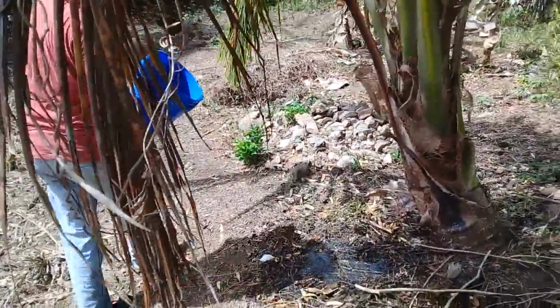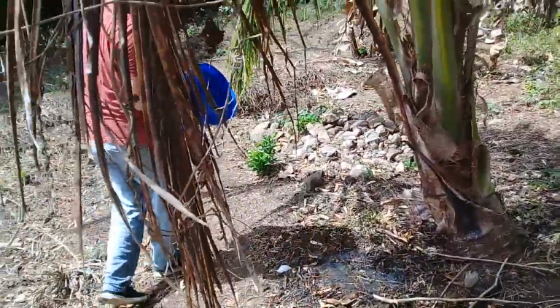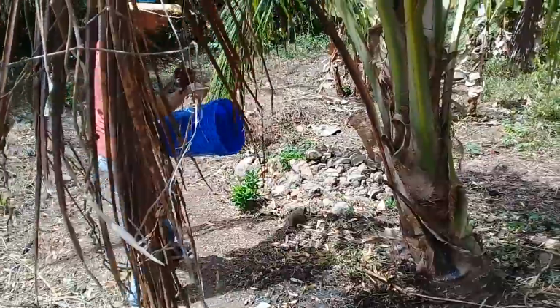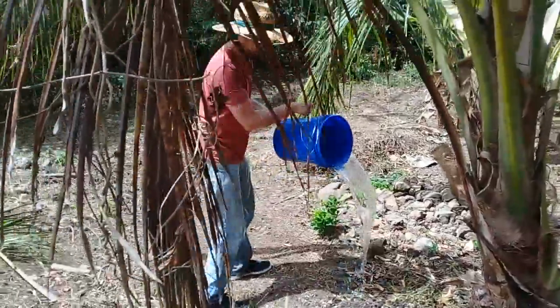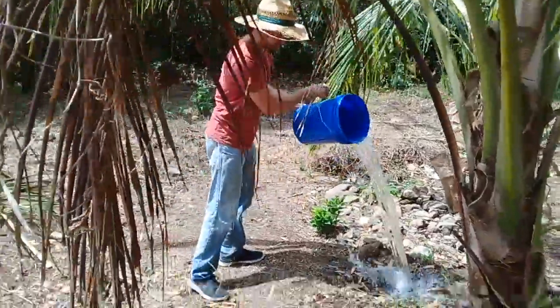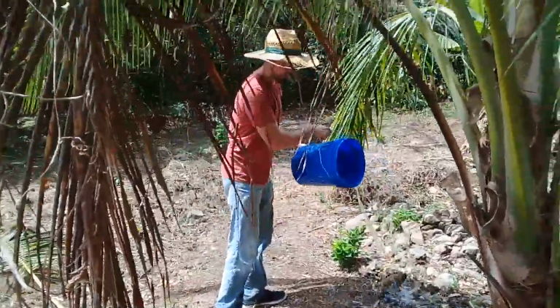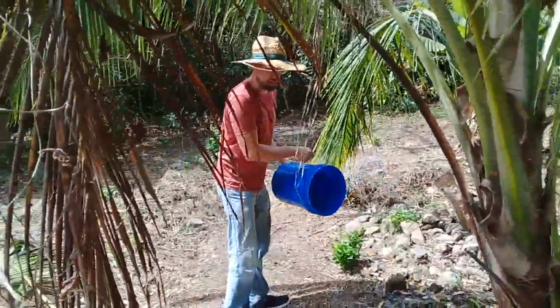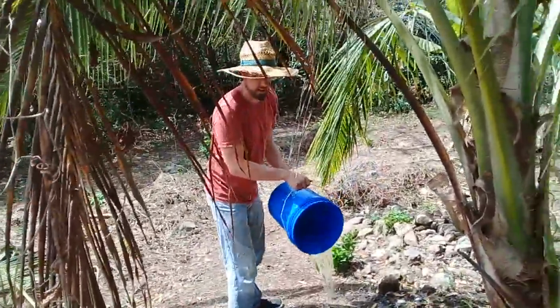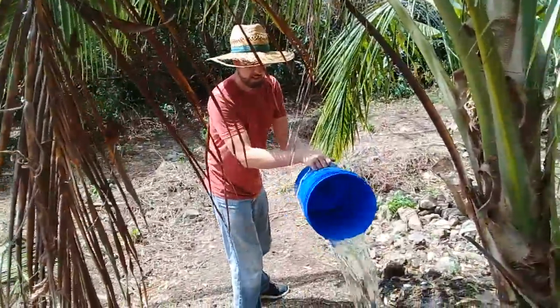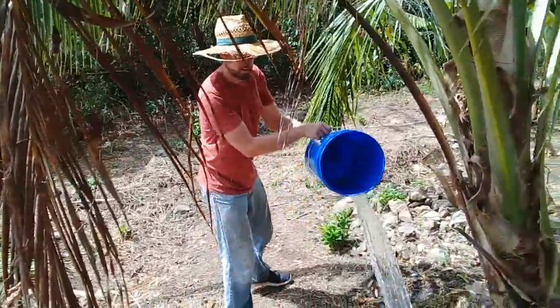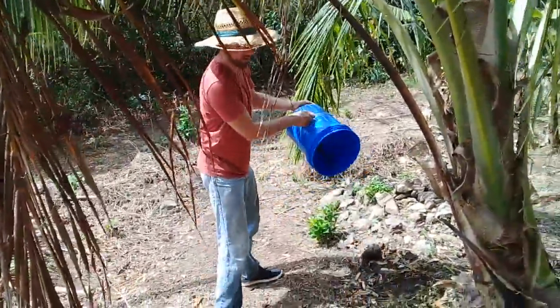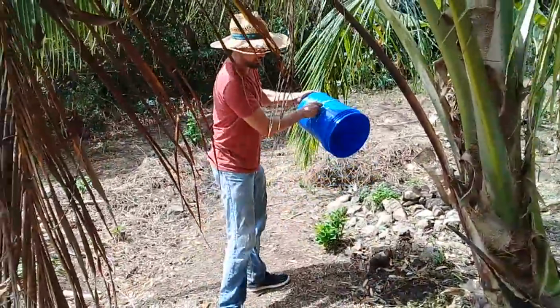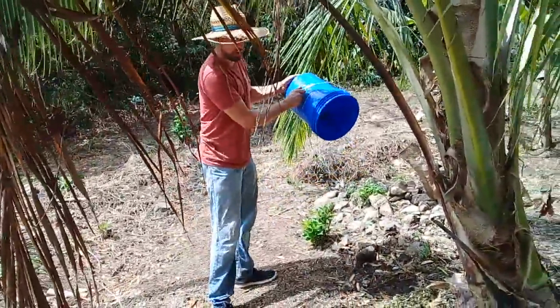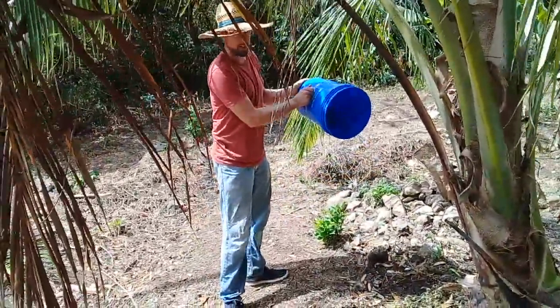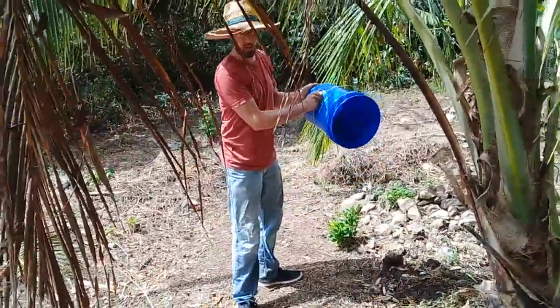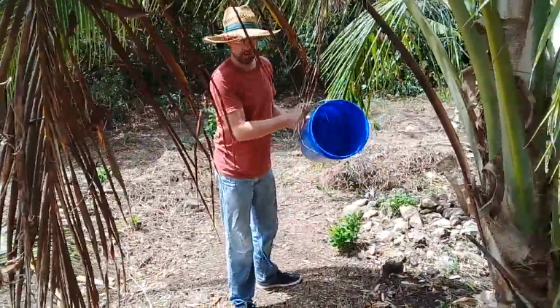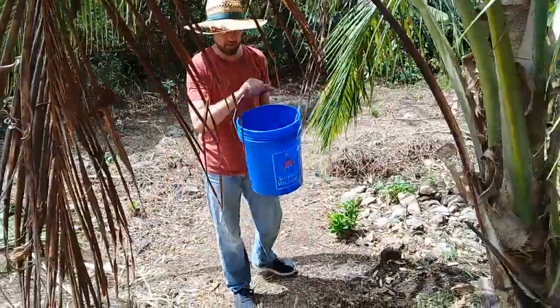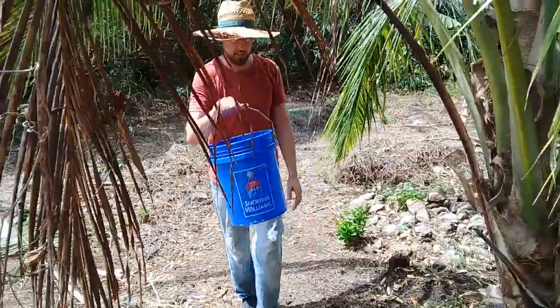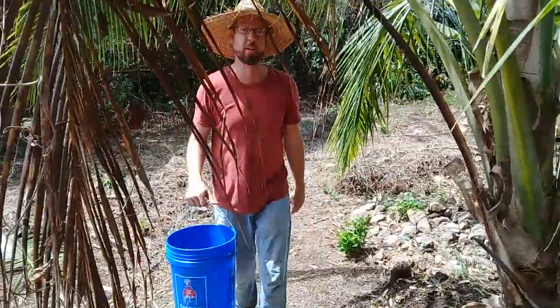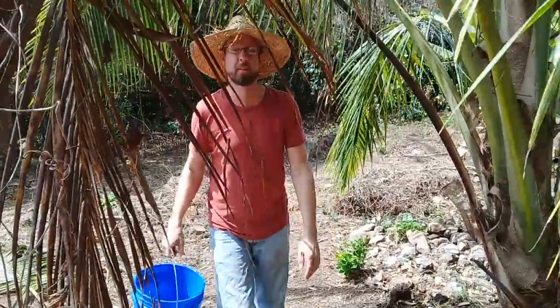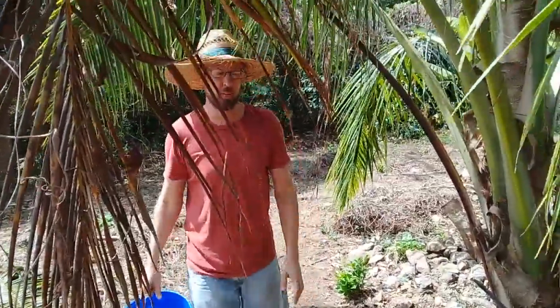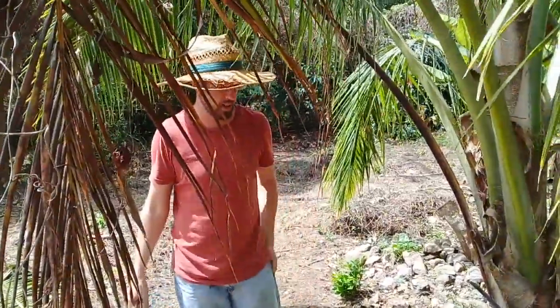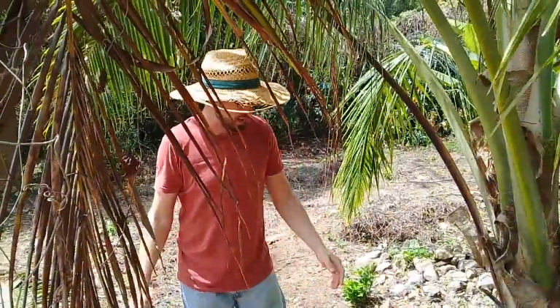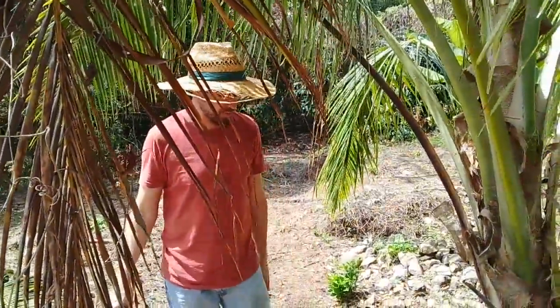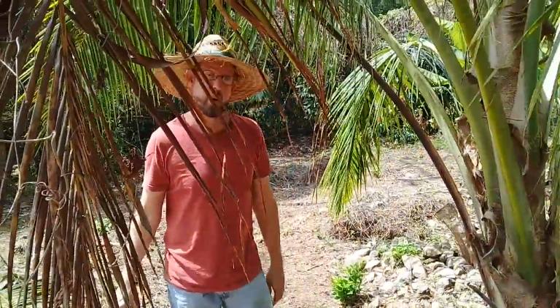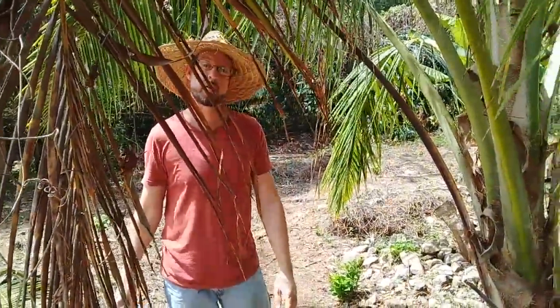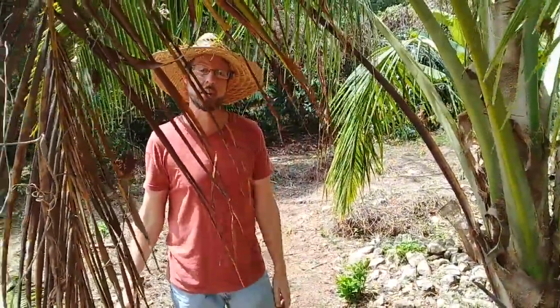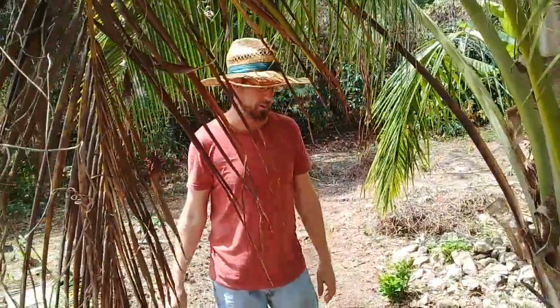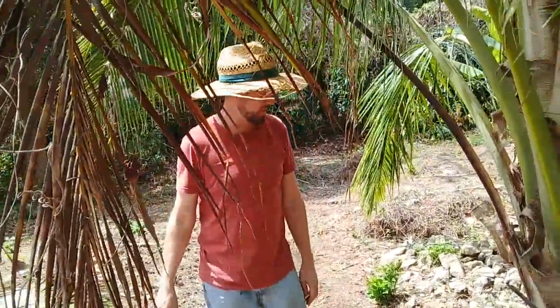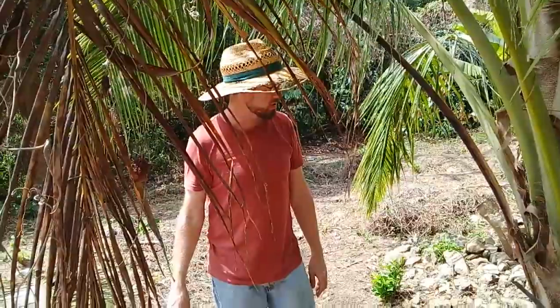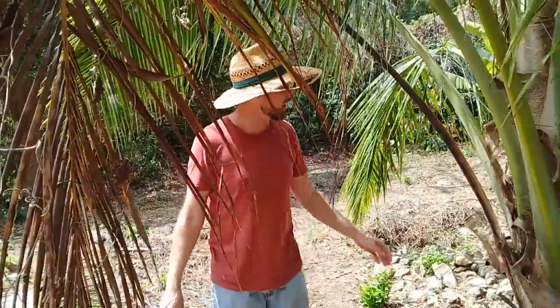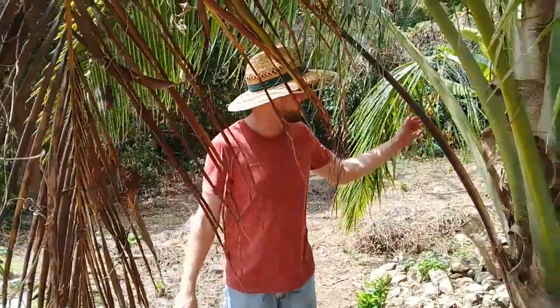This is seawater. I went down to the ocean and got five gallons of seawater. So if I can remember, every time I go to the beach, I'll grab some seawater and throw it on the coconut.